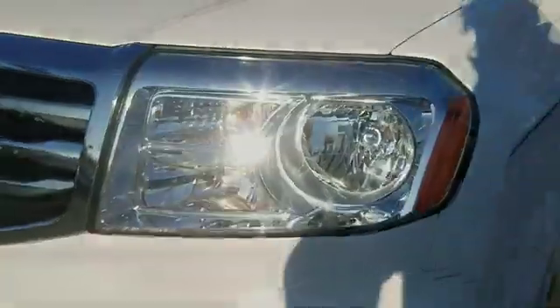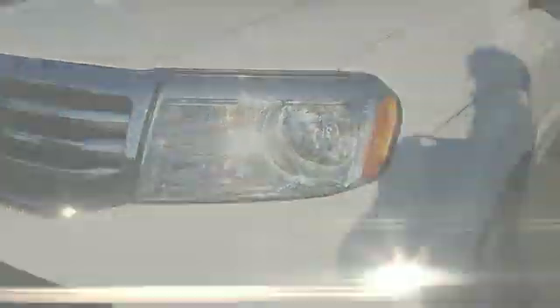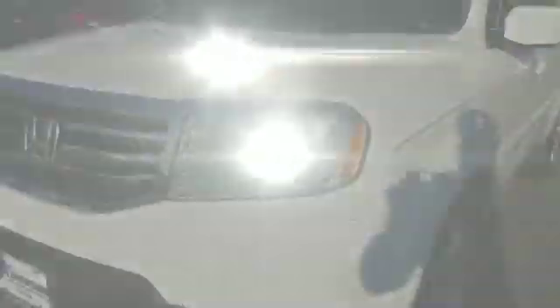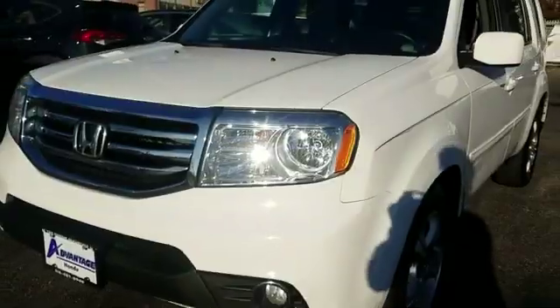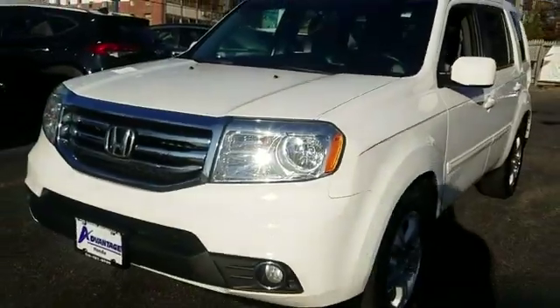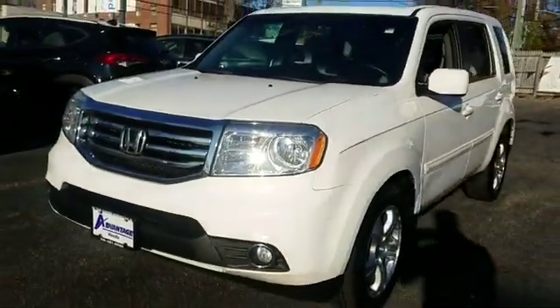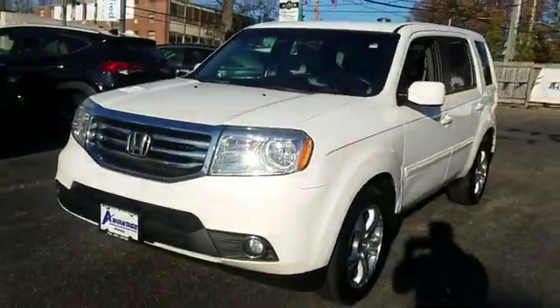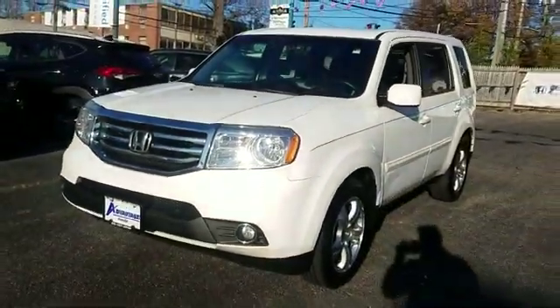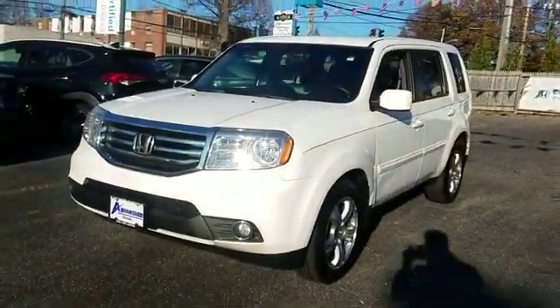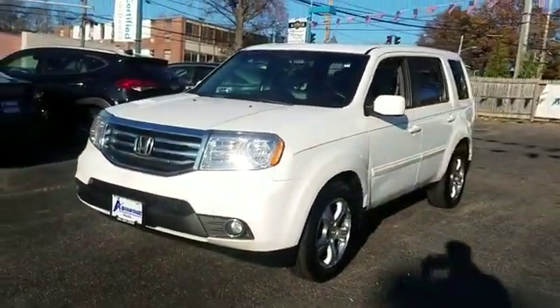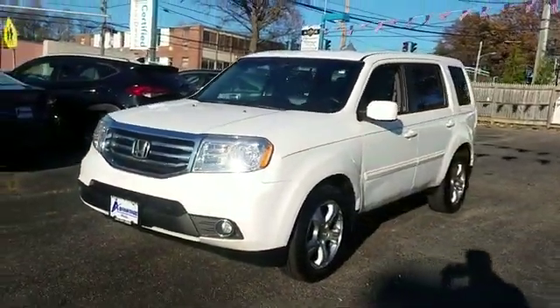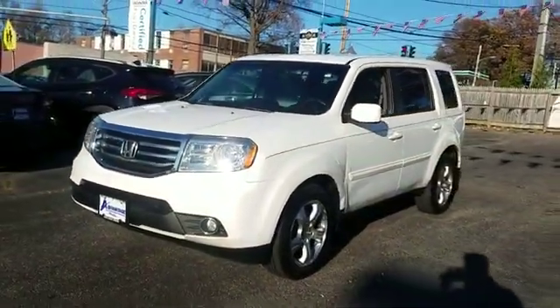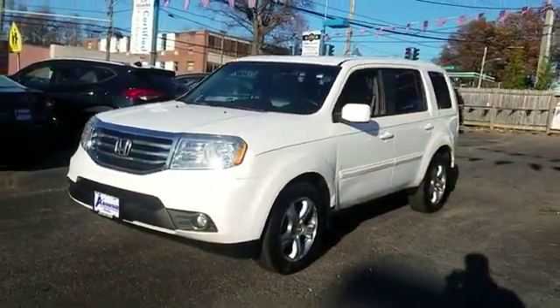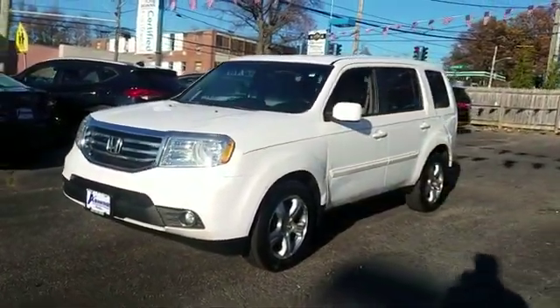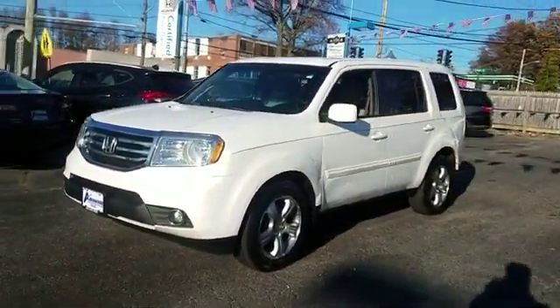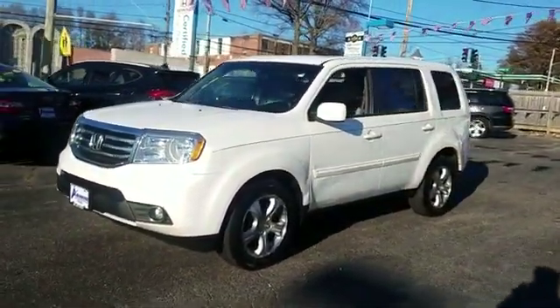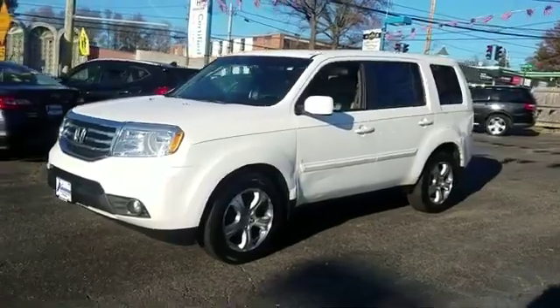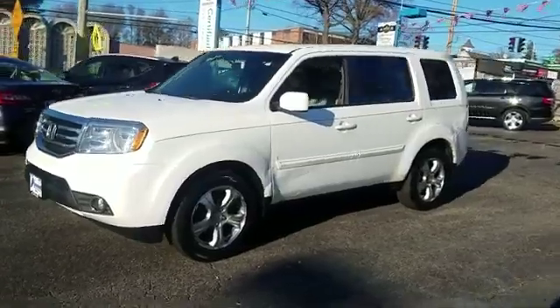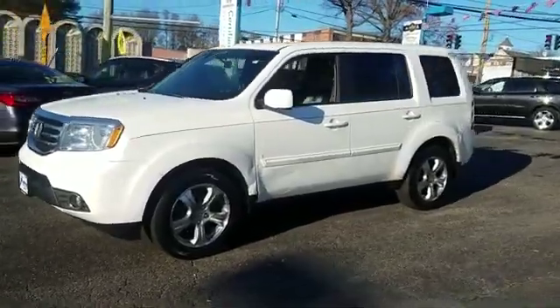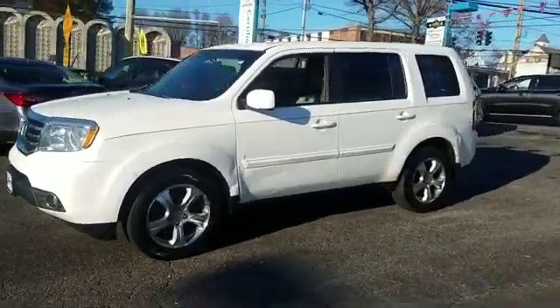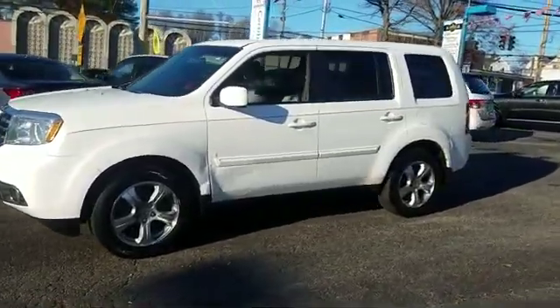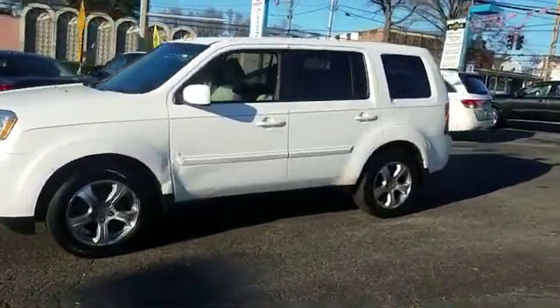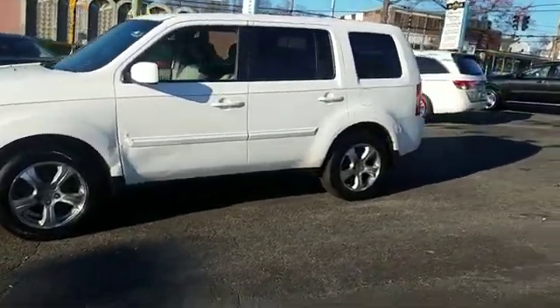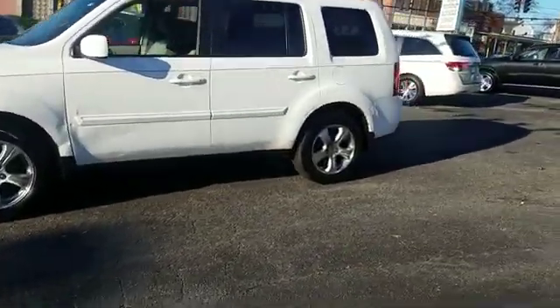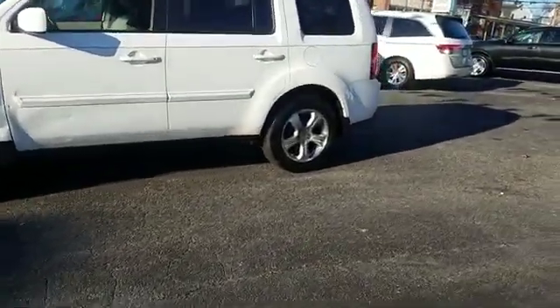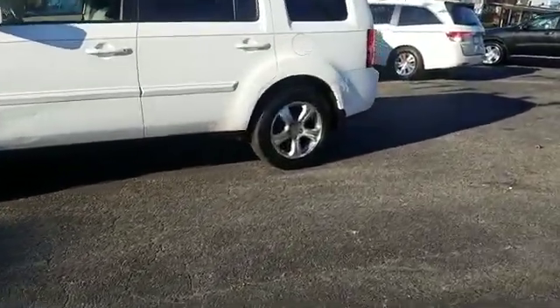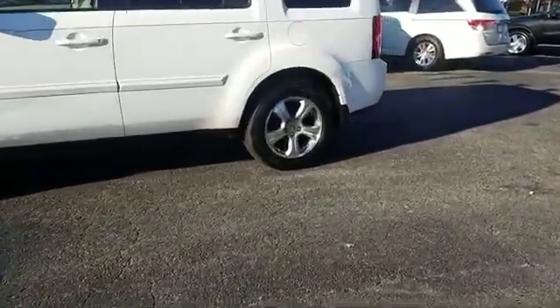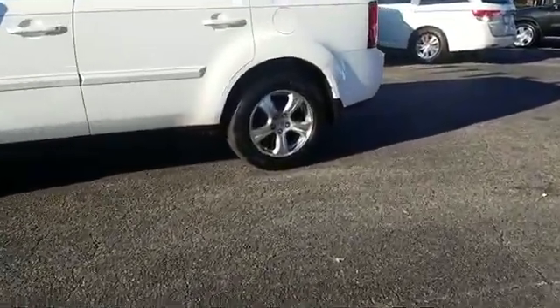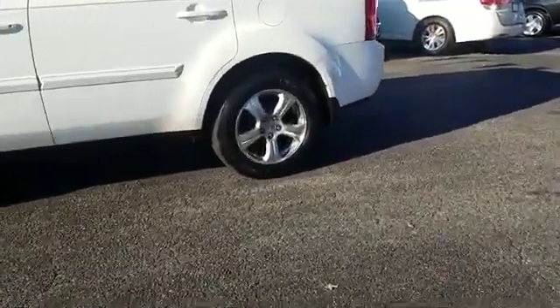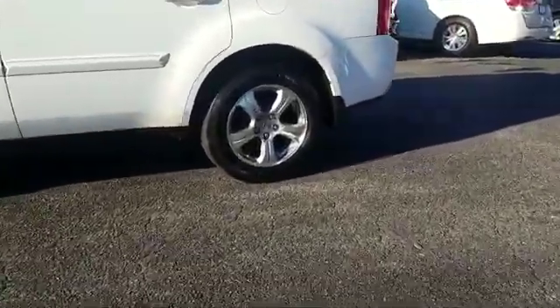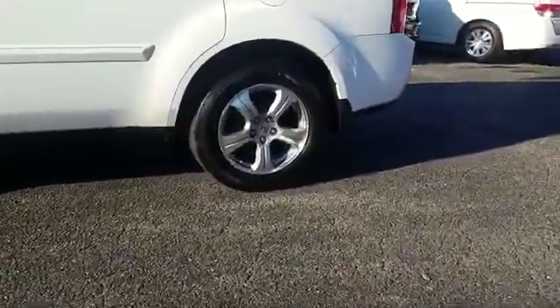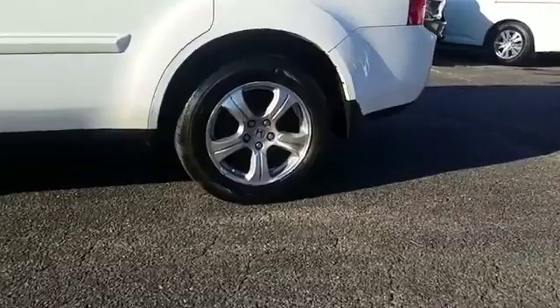2014 Honda Pilot. This SUV offers space as well as power and performance. It was cleverly designed with details that delight any driver,